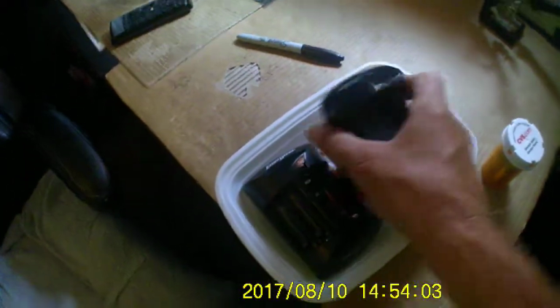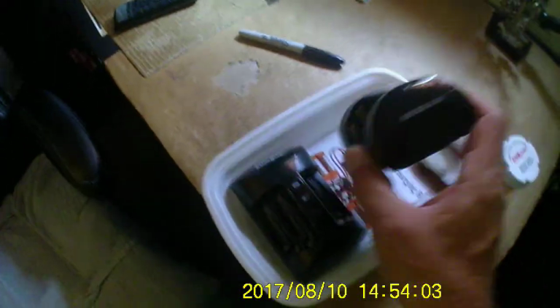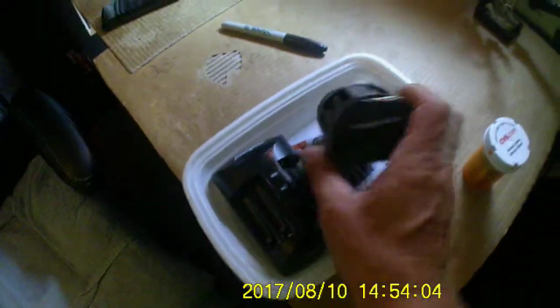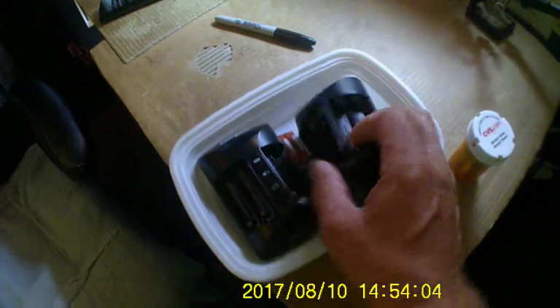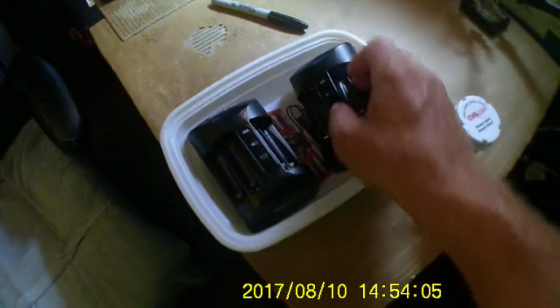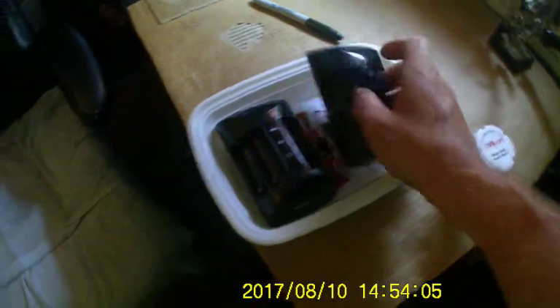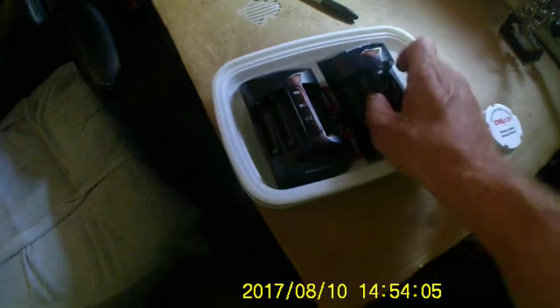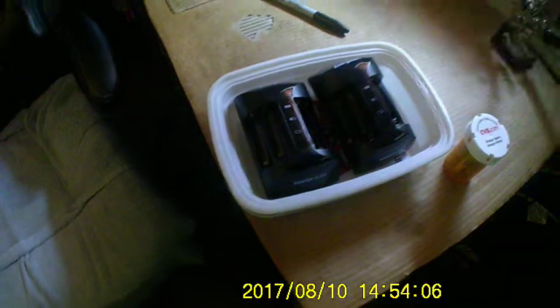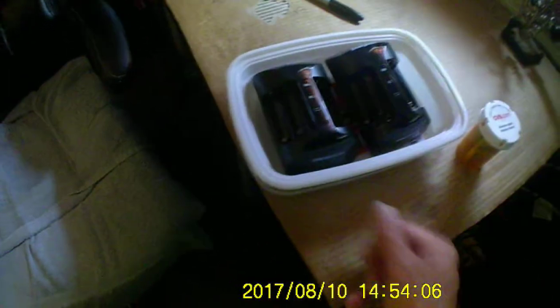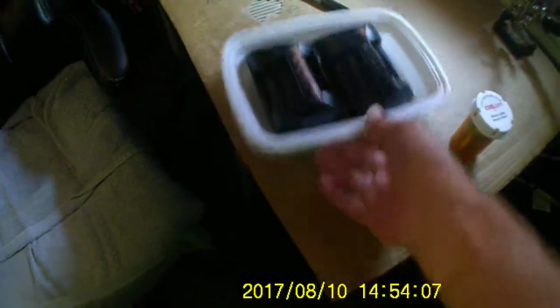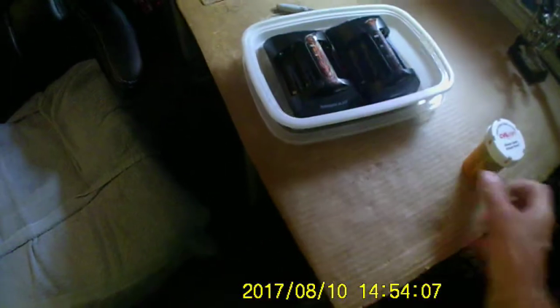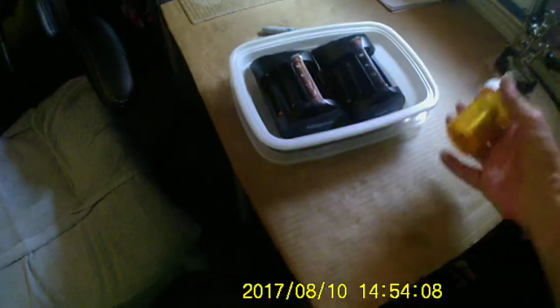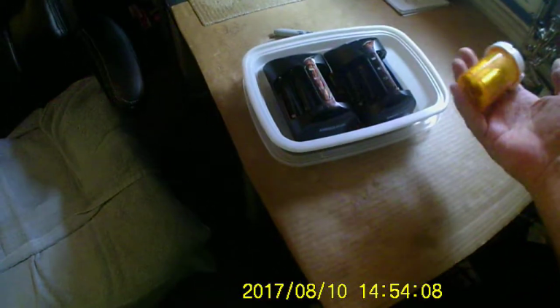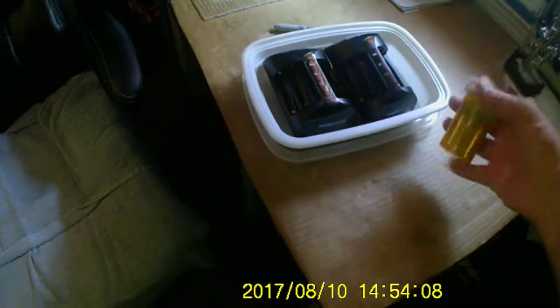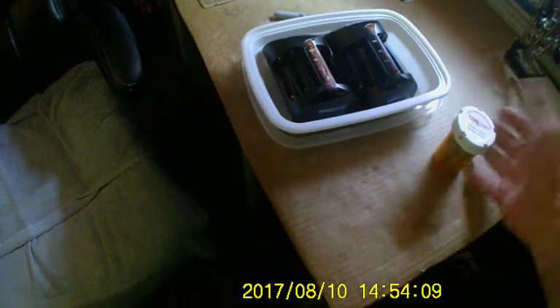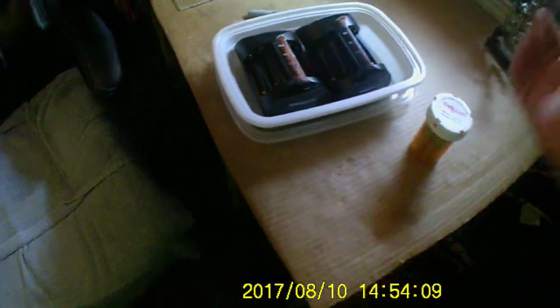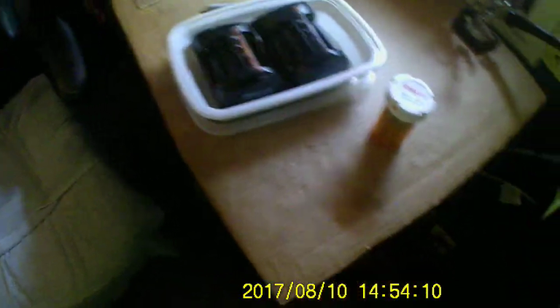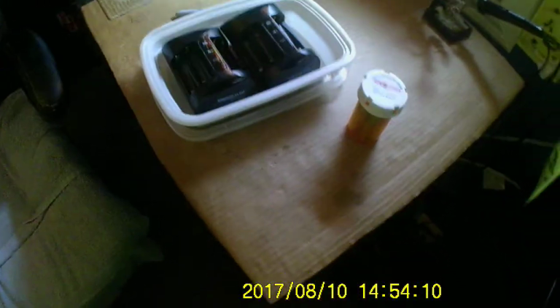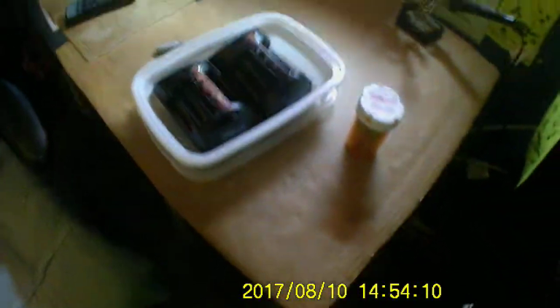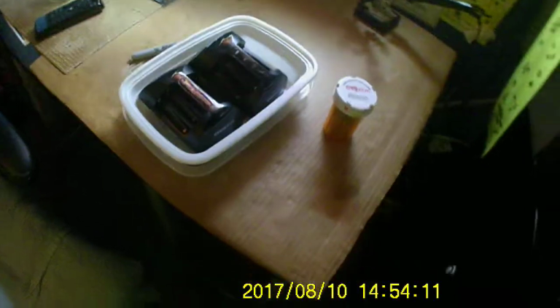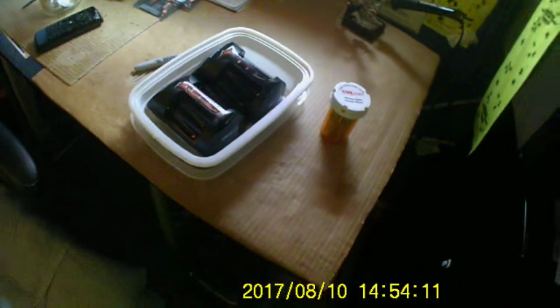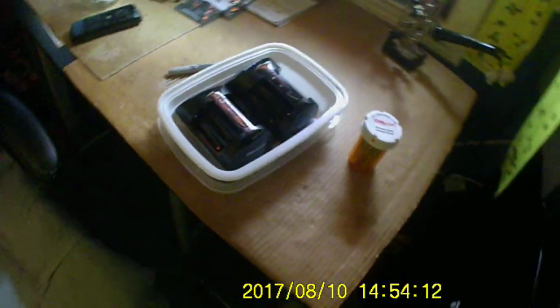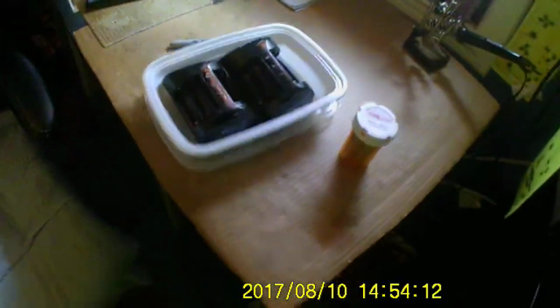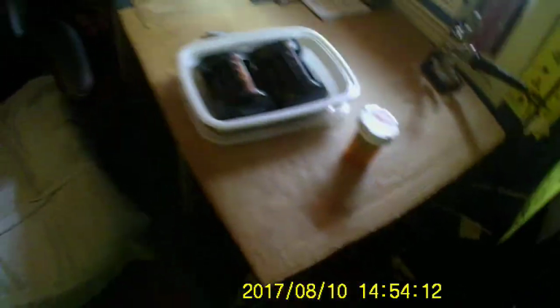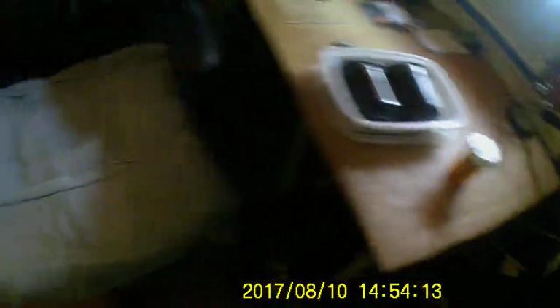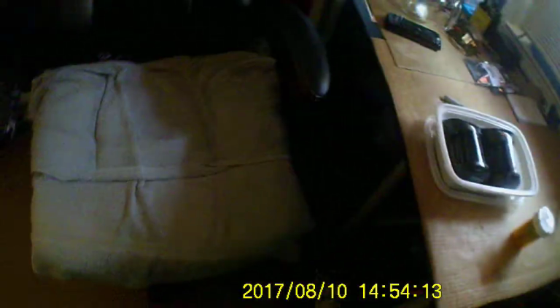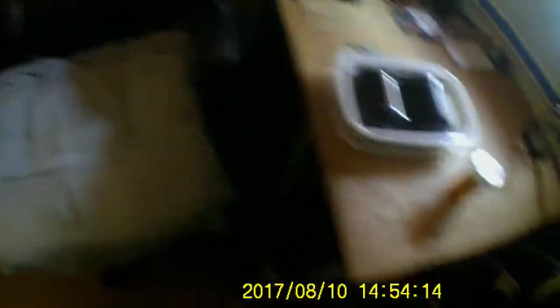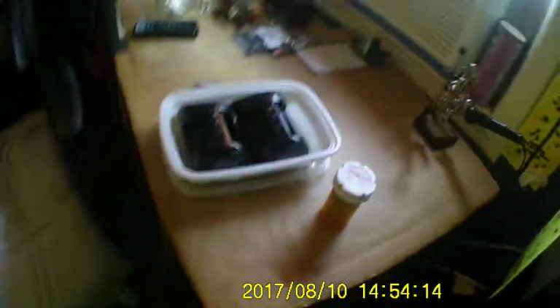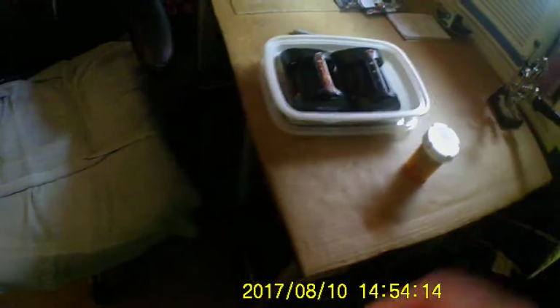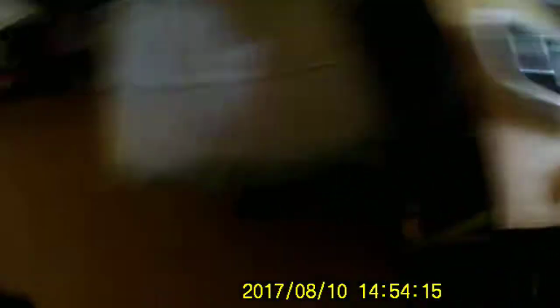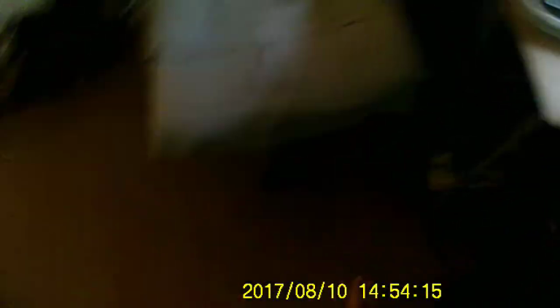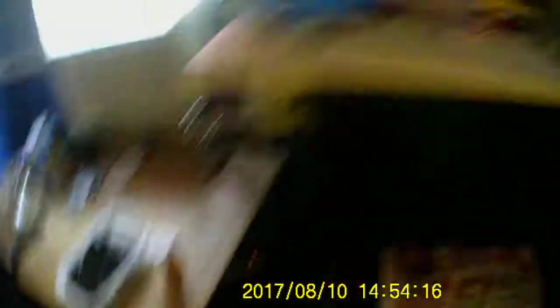This charger does double A and triple A. I bought these like three years ago with a bunch of sets of batteries and I've been using them for about three years now for my radios. That works.